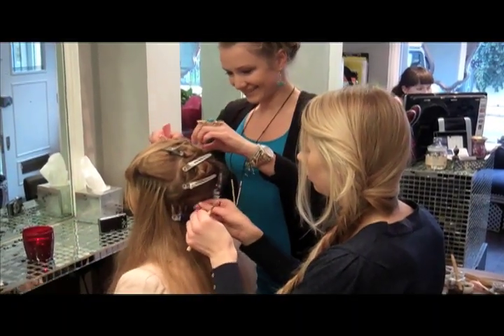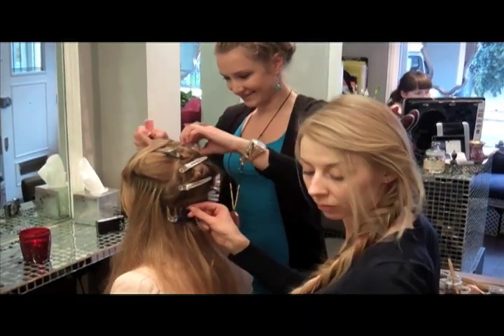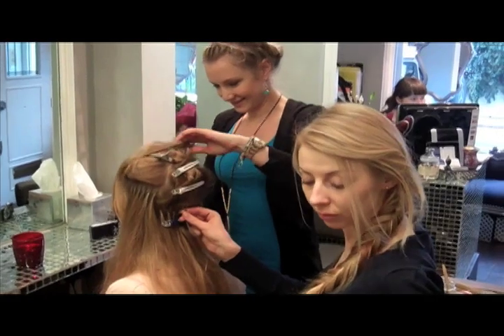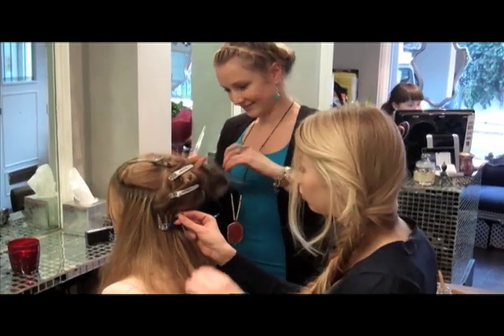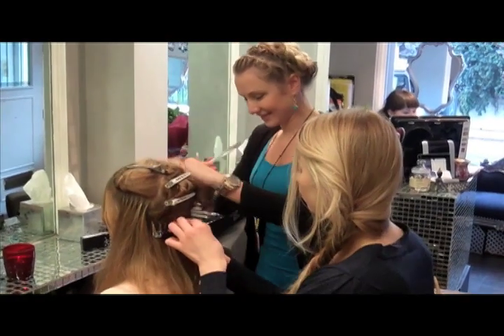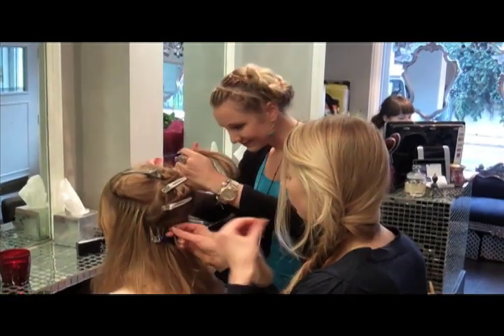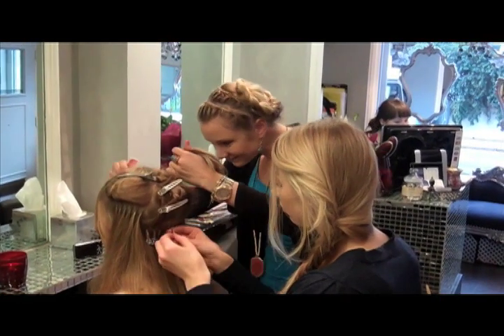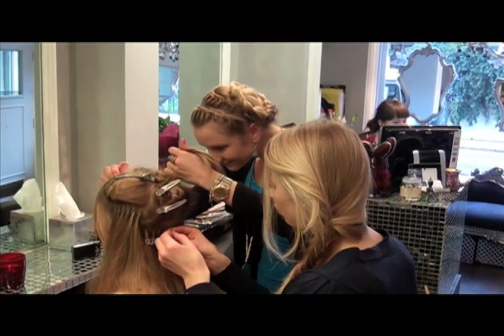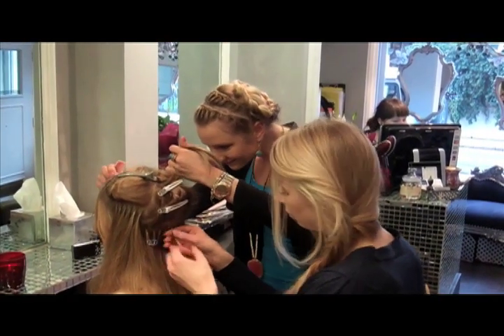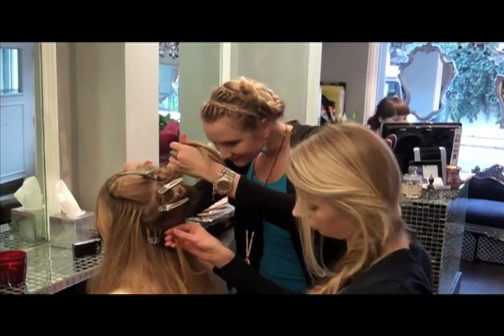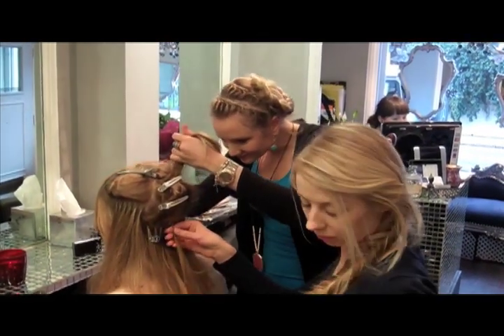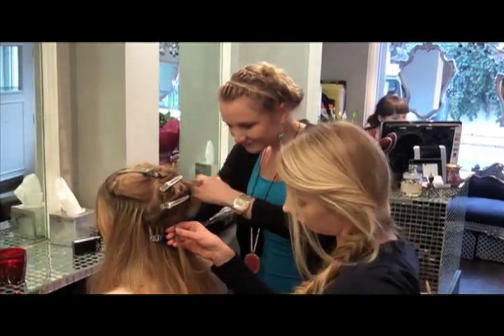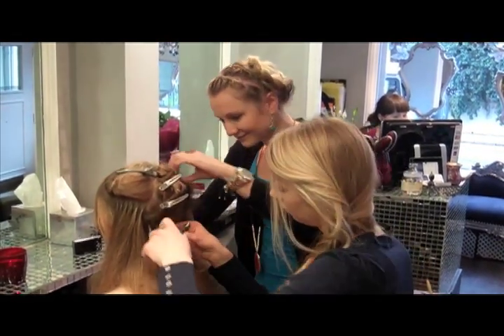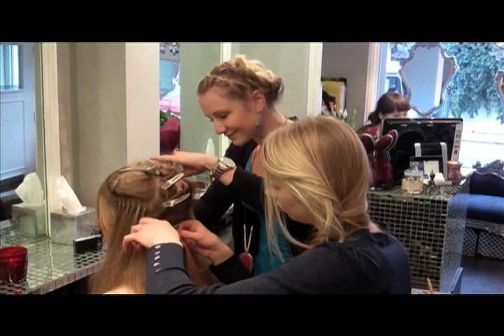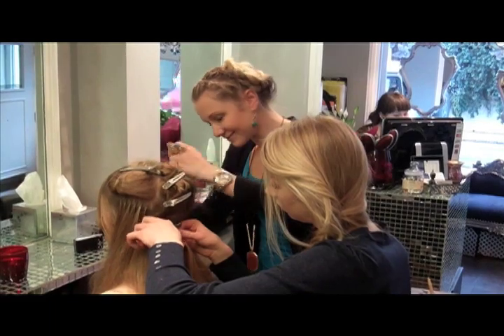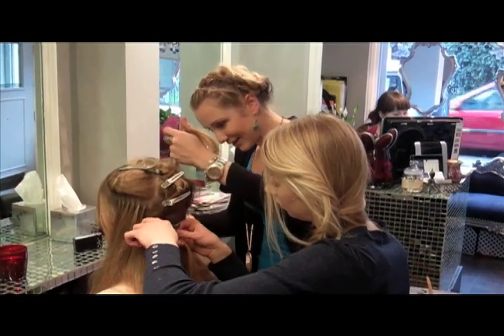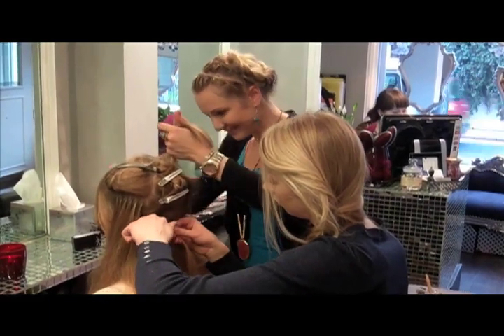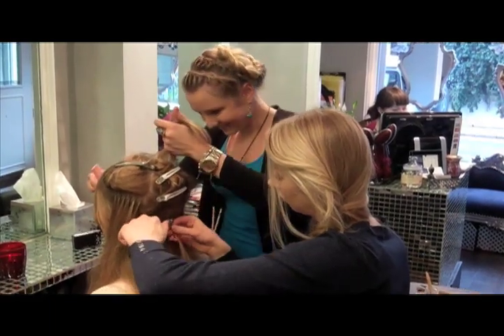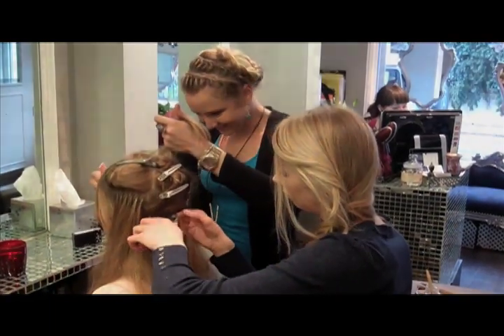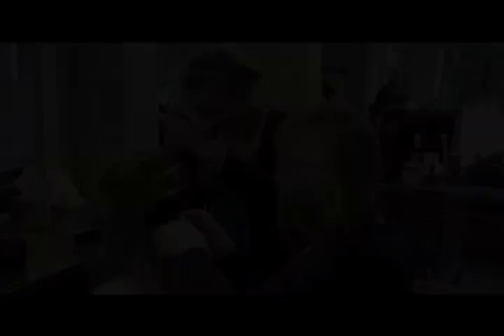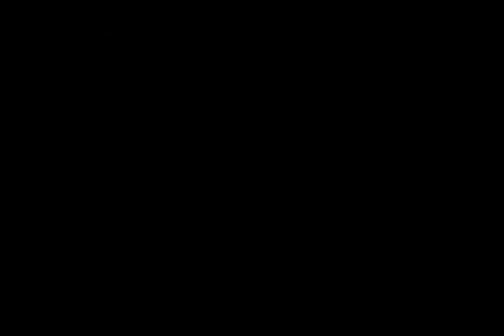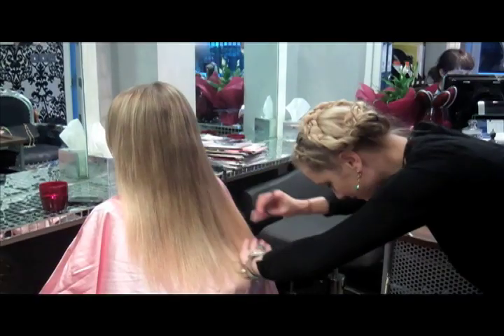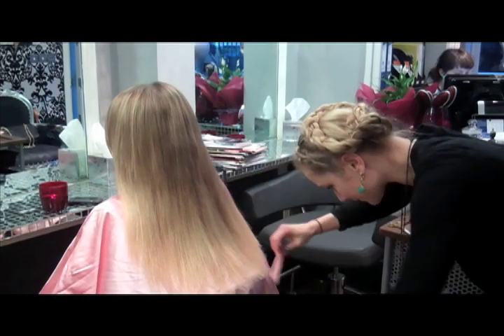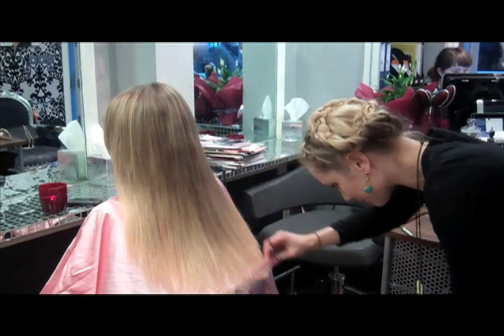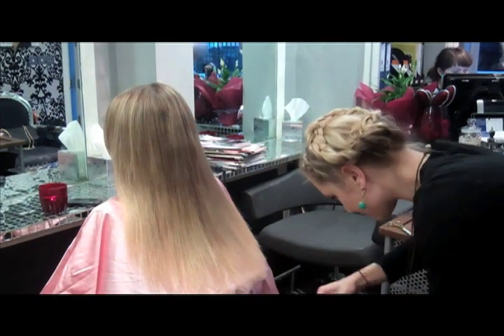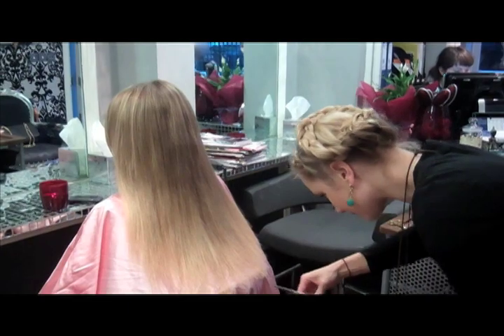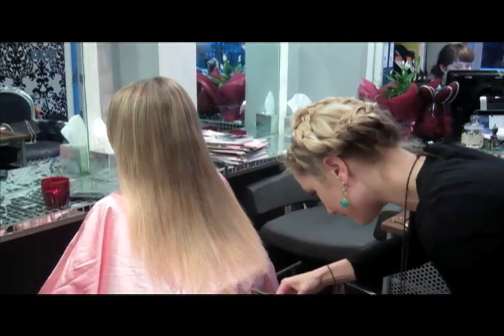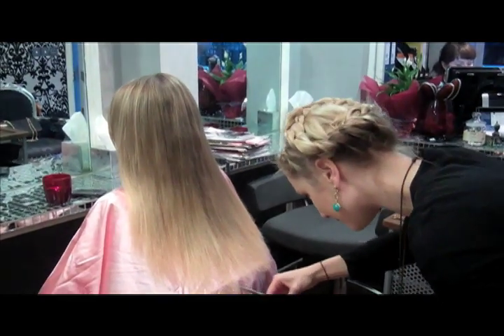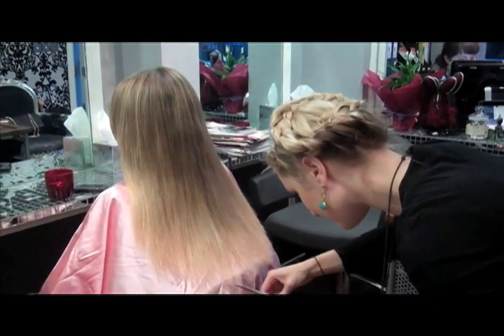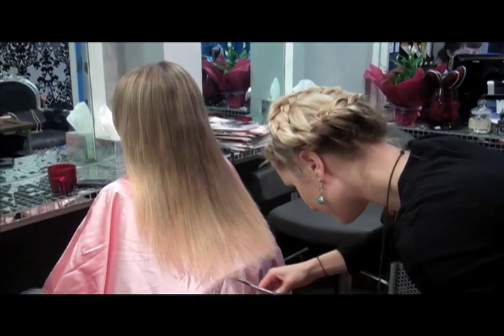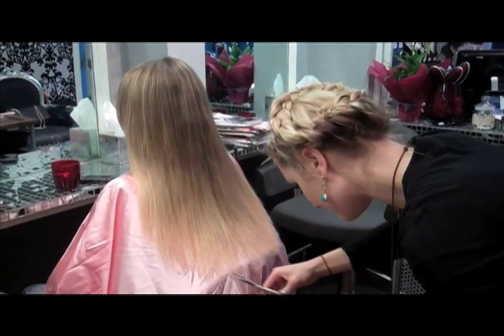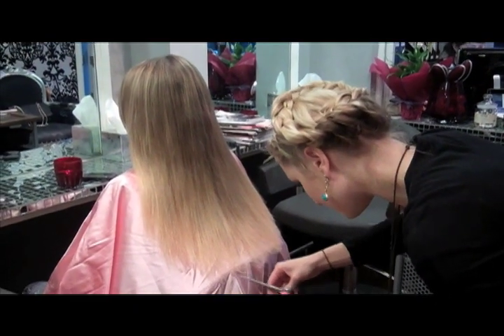We don't use any glues or any chemicals when we apply extensions to your hair — just these ring folding extensions. We're going to make the ends slightly lighter than the rest of your hair. I think it will be great.